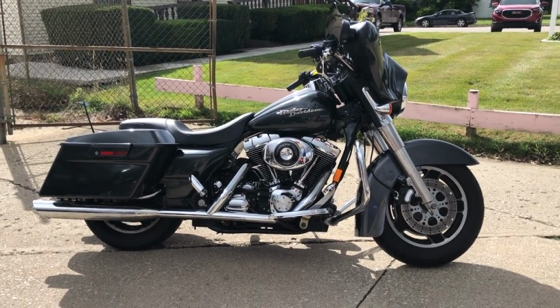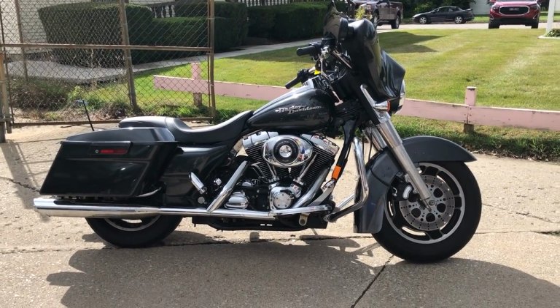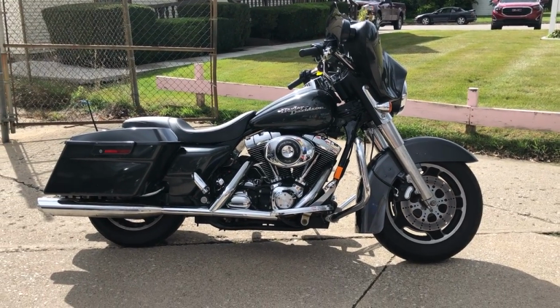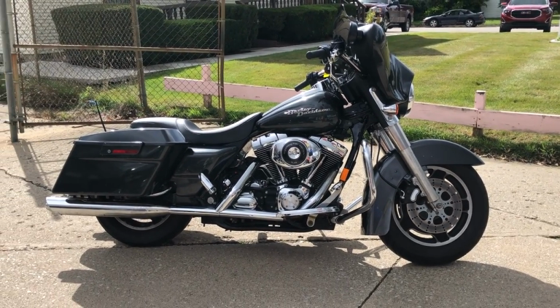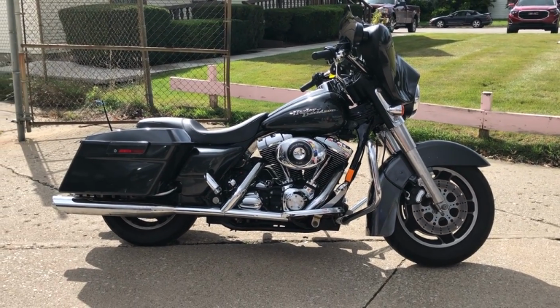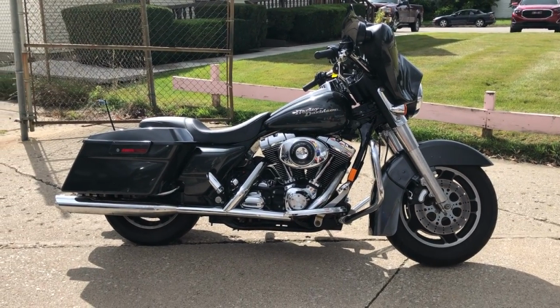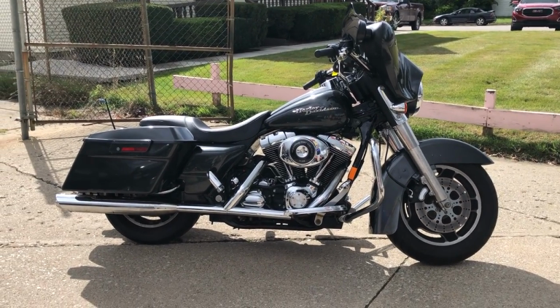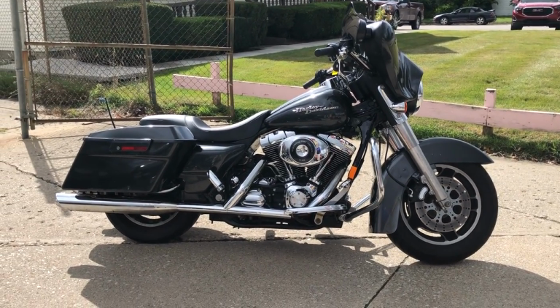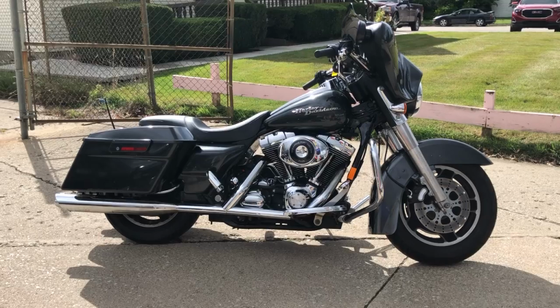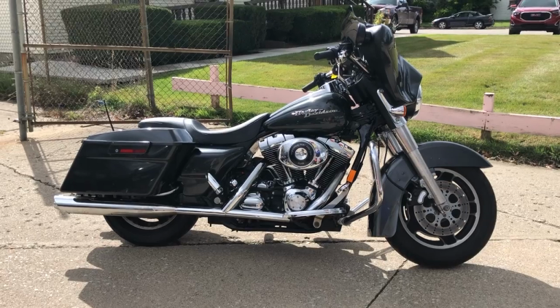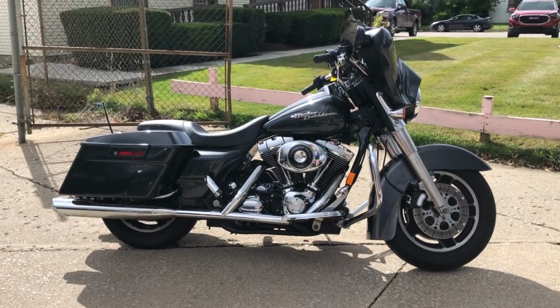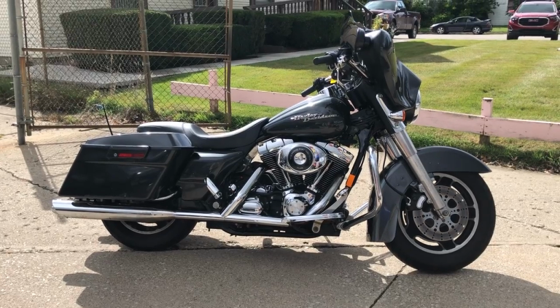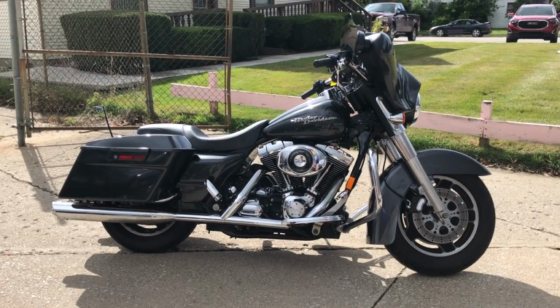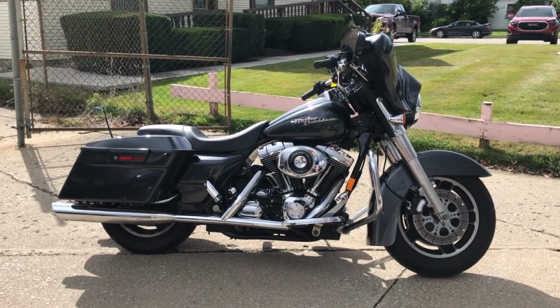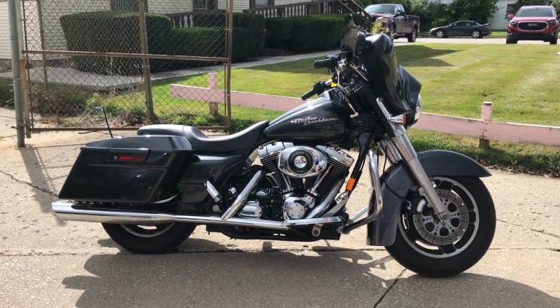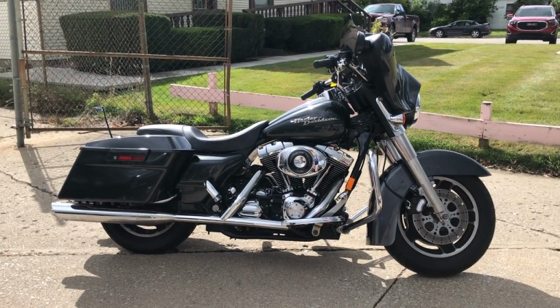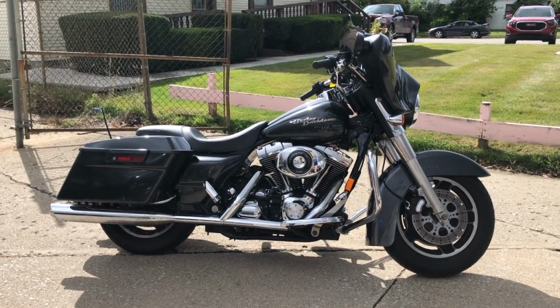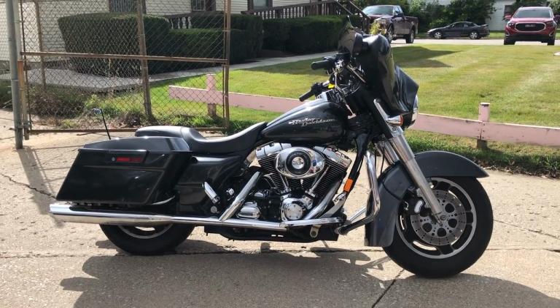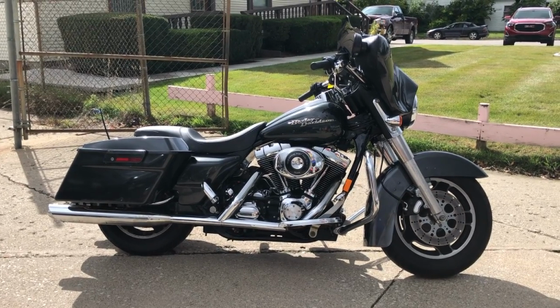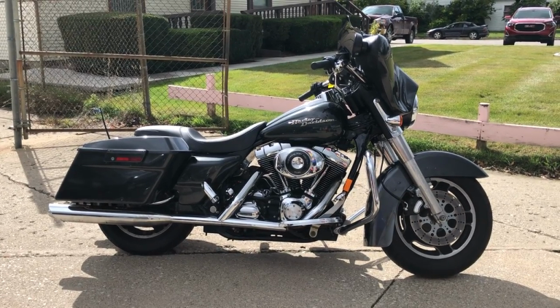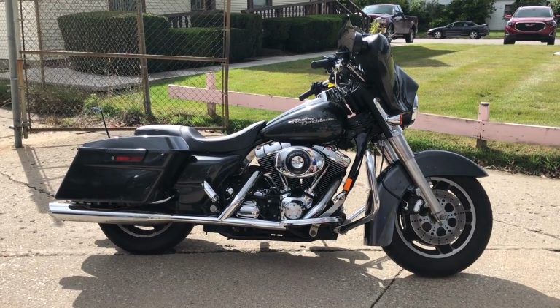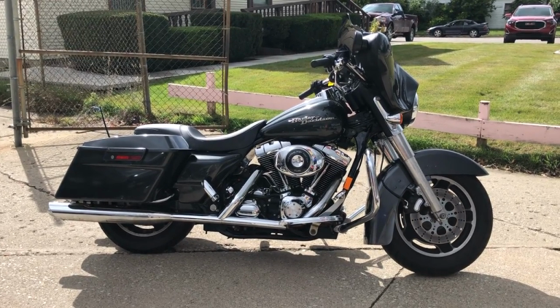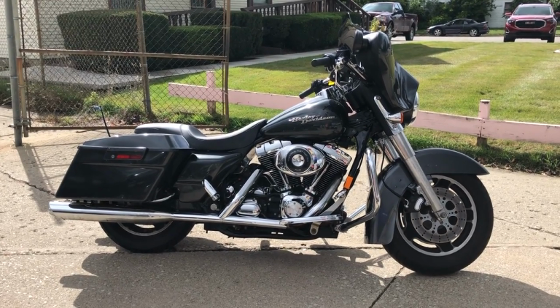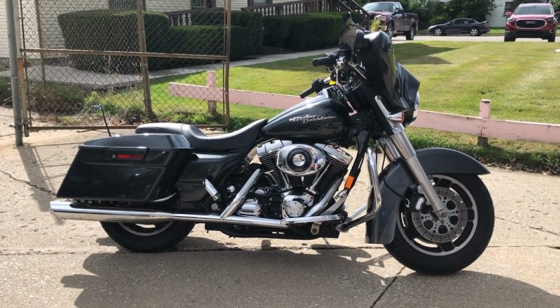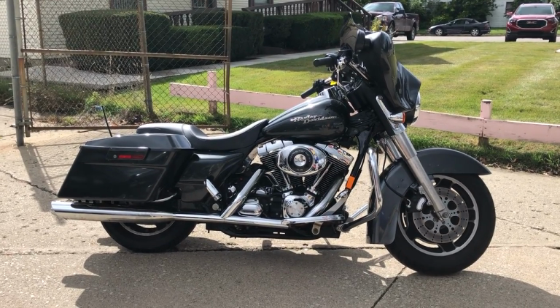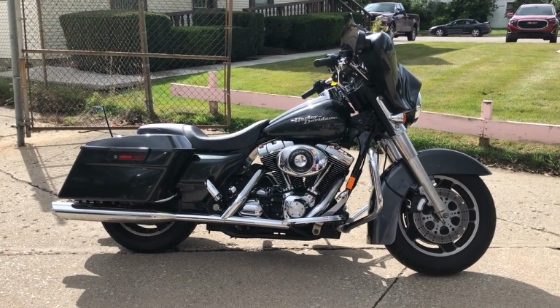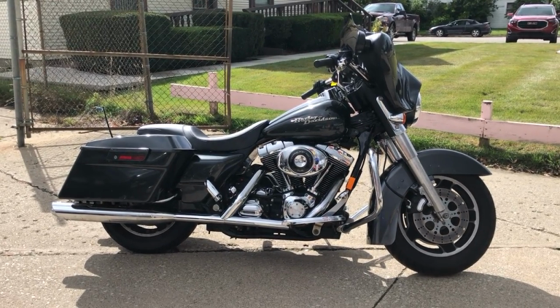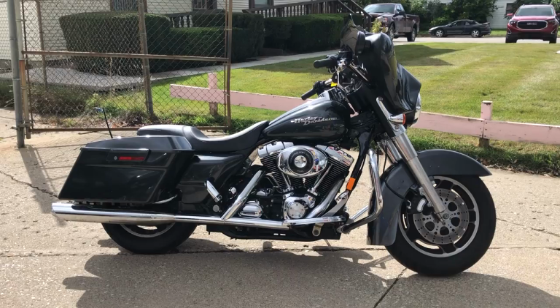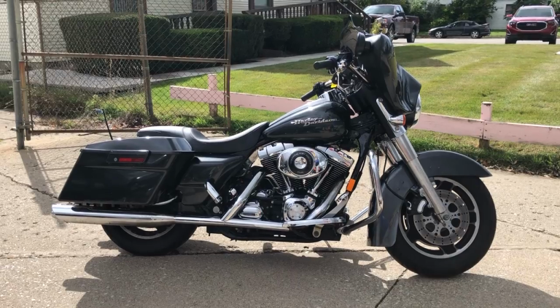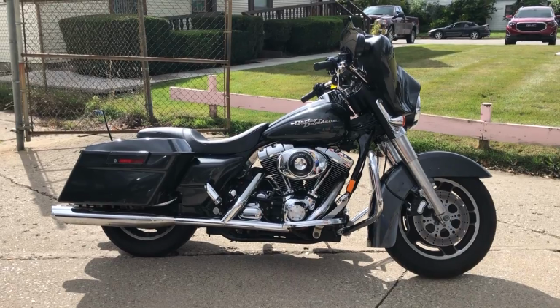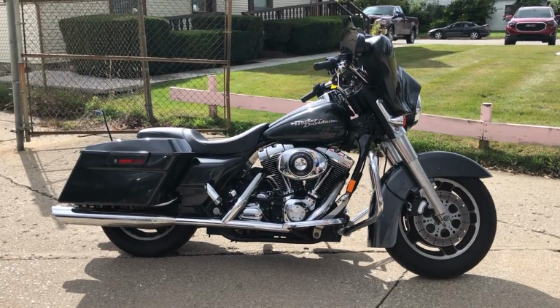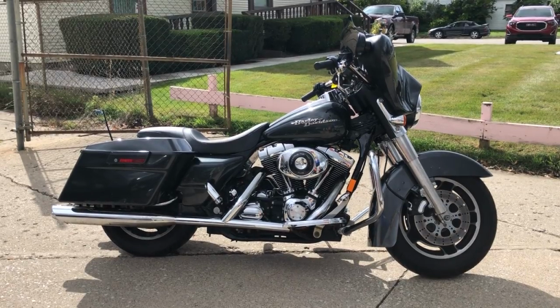We have financing programs for everybody. Whether you have good credit, bad credit, no credit, a few bumps and bruises — whatever the case, we have a program for you.